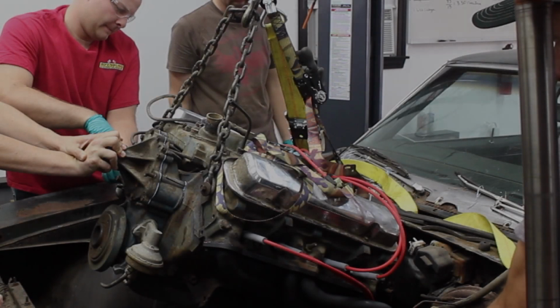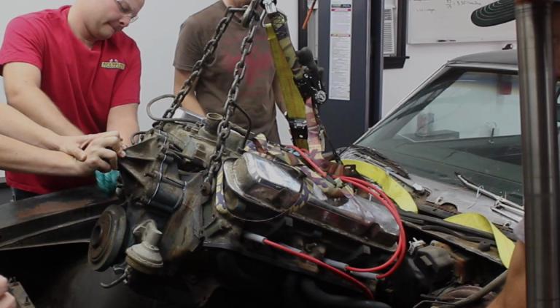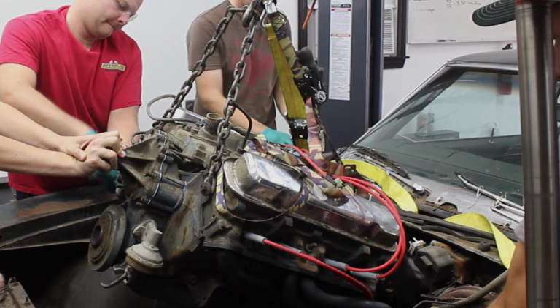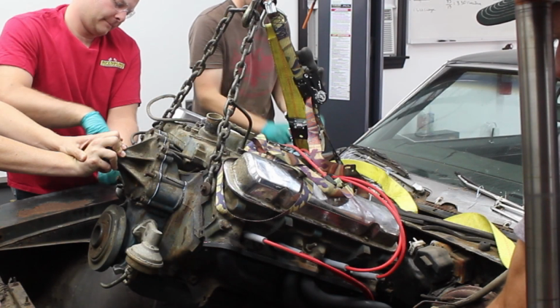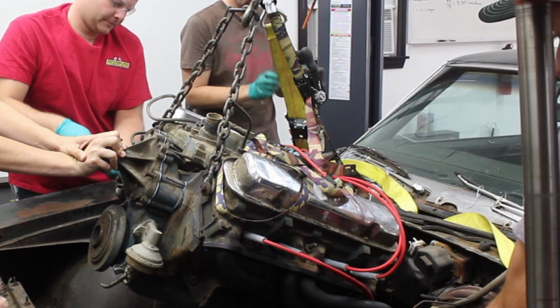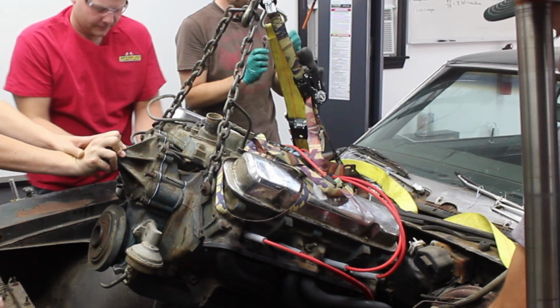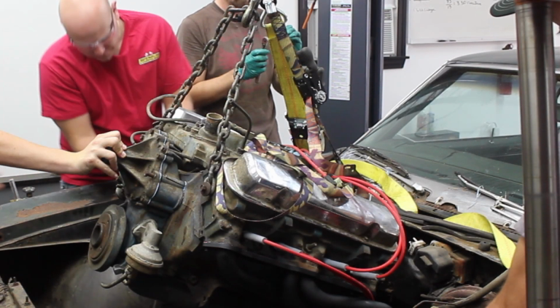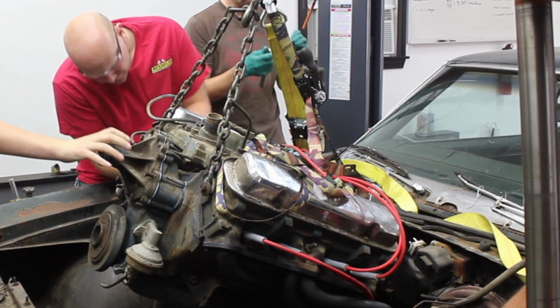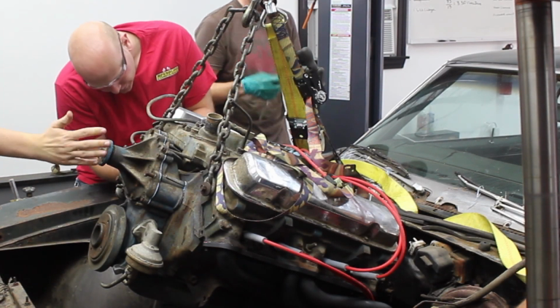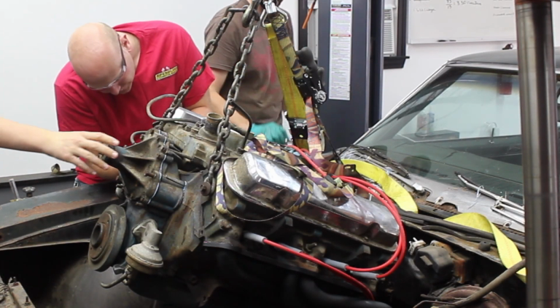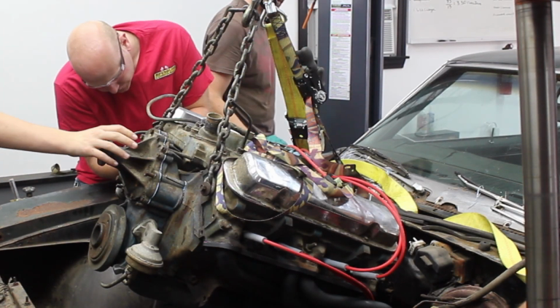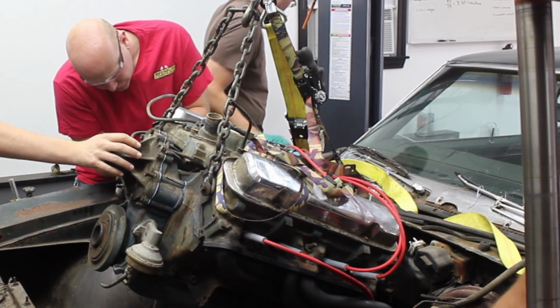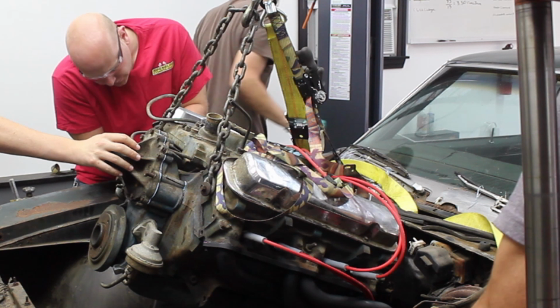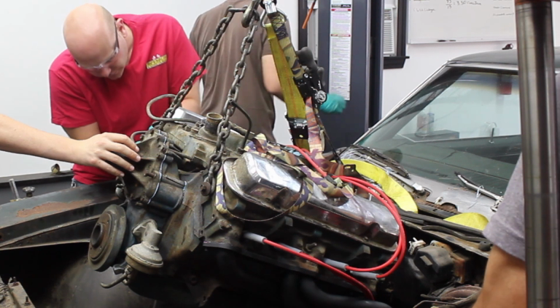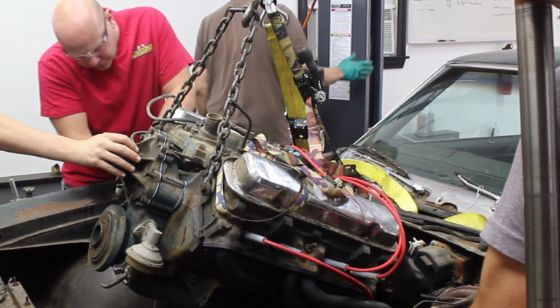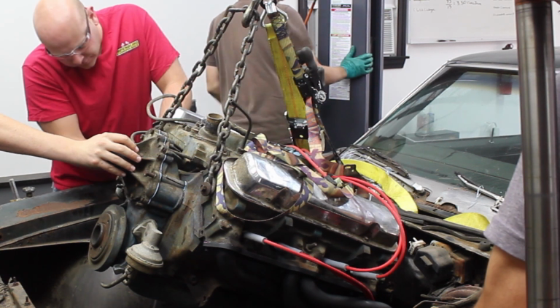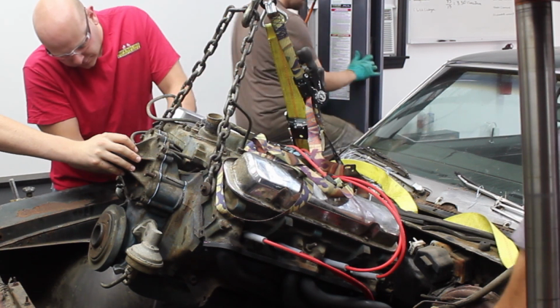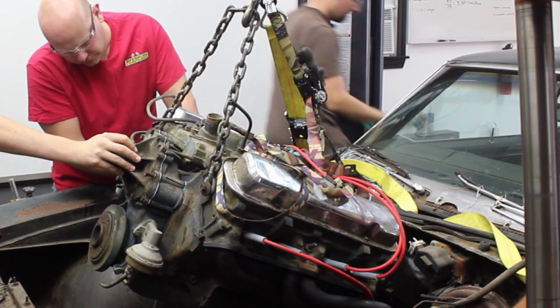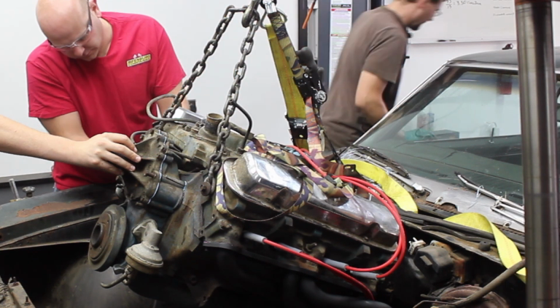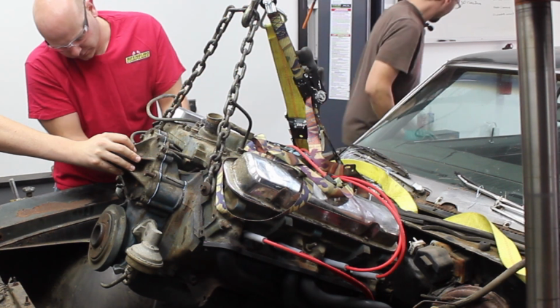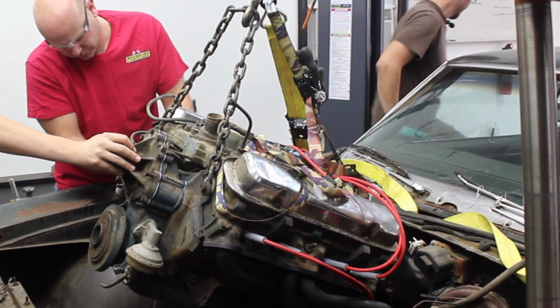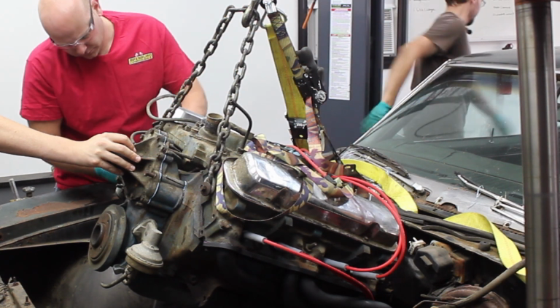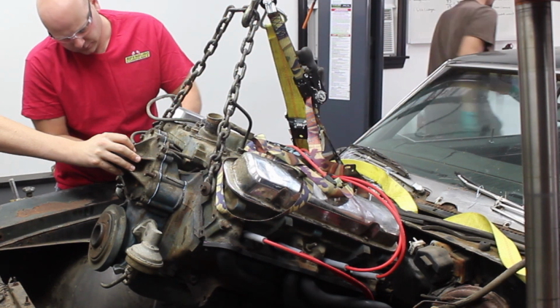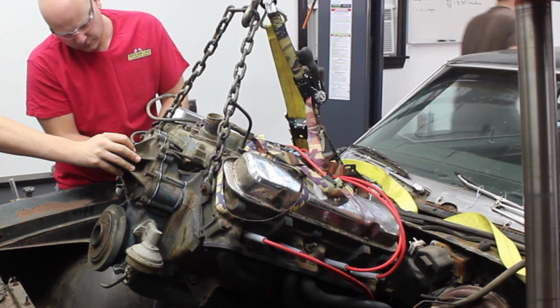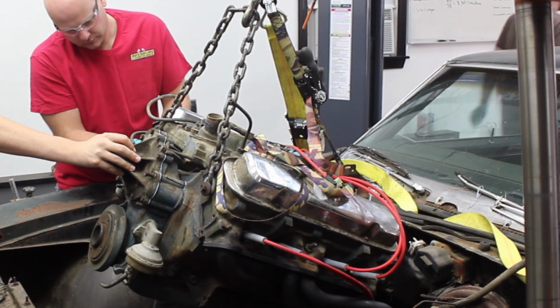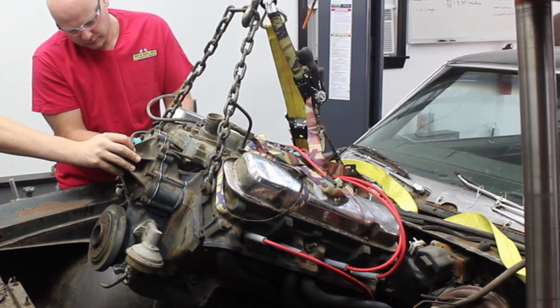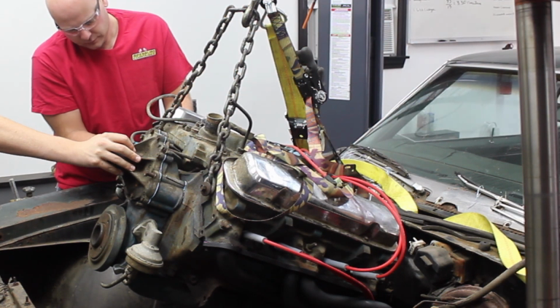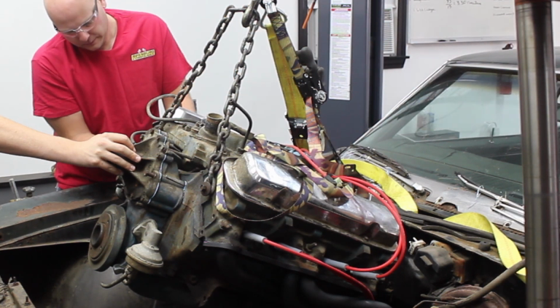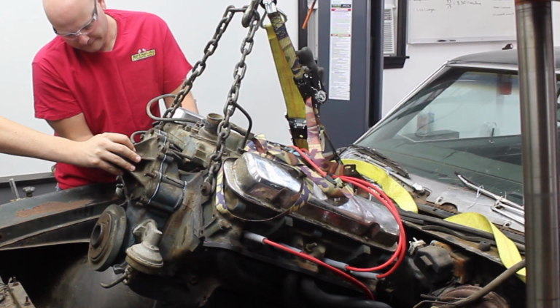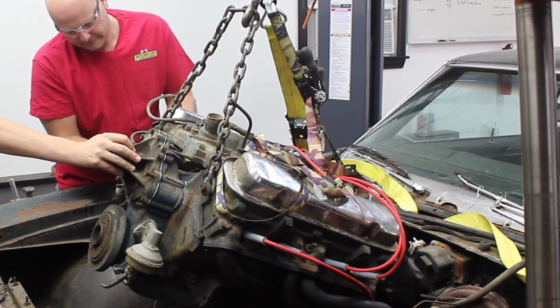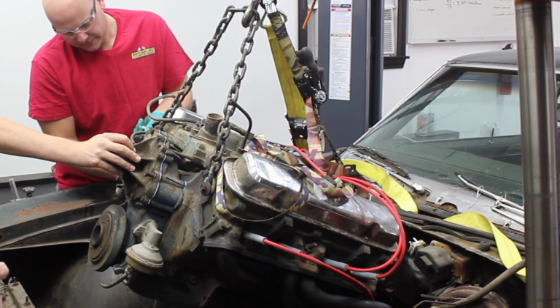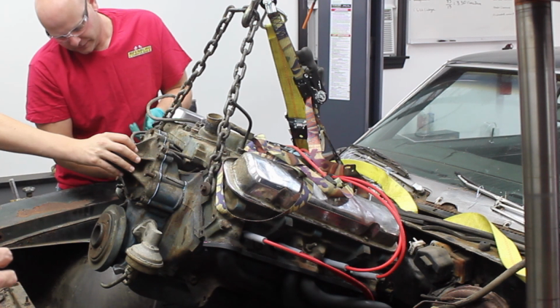In today's episode of BP Builds, we drop the engine into the engine bay, replace the universal joint and the driveshaft, and install a gas tank.